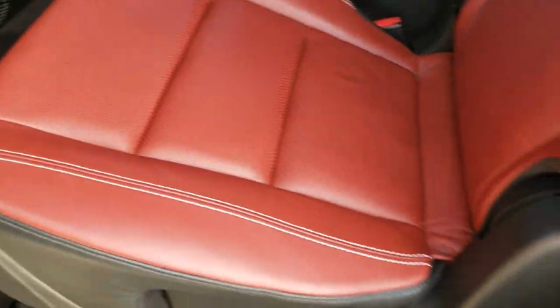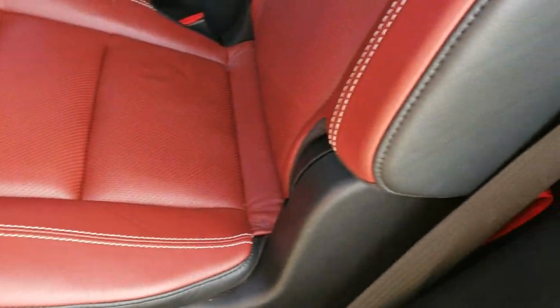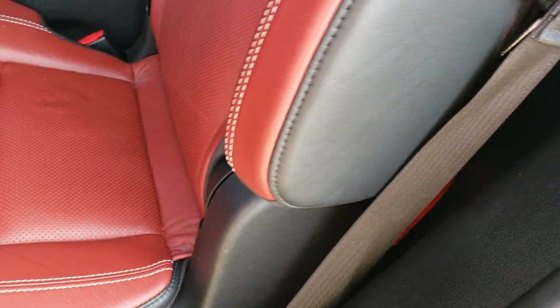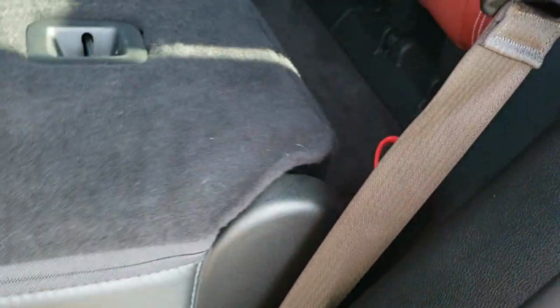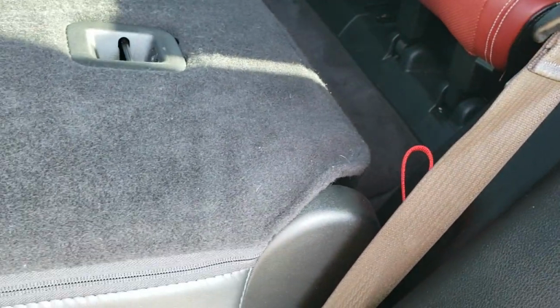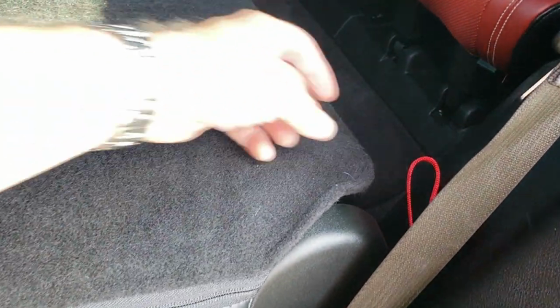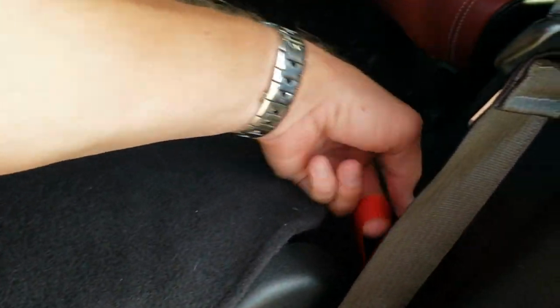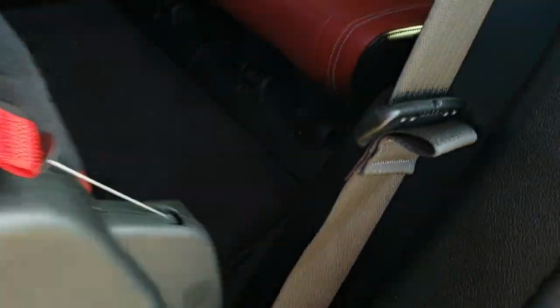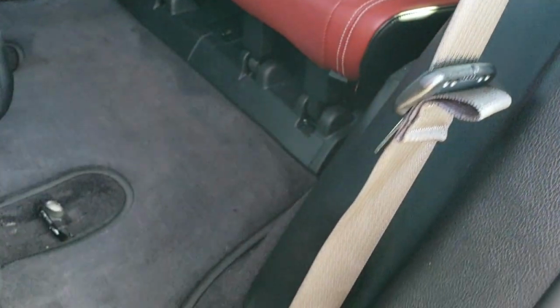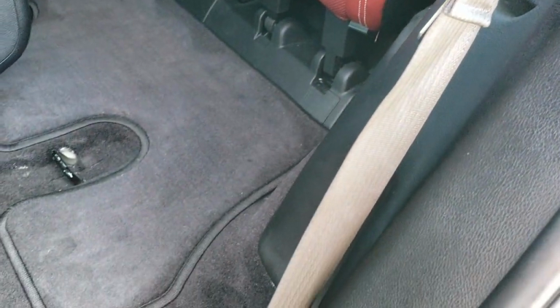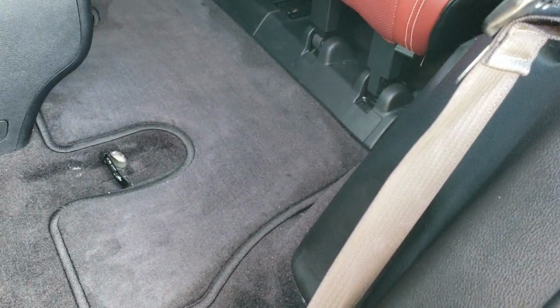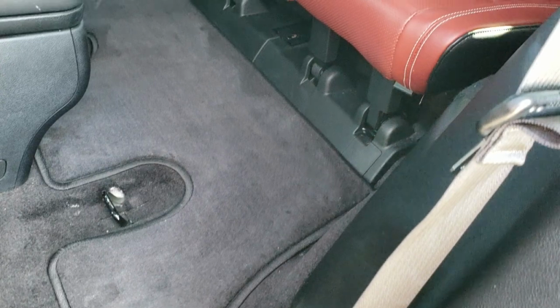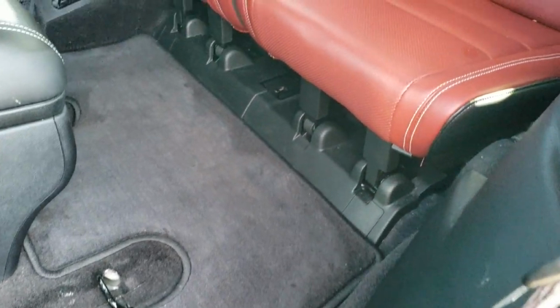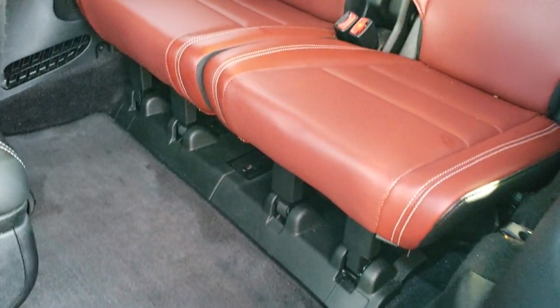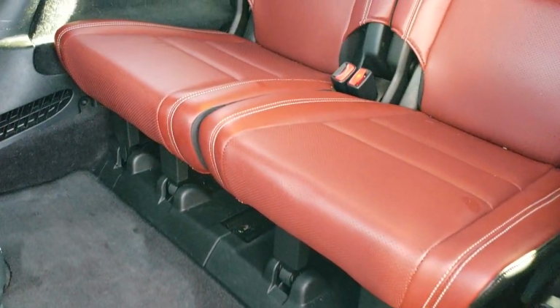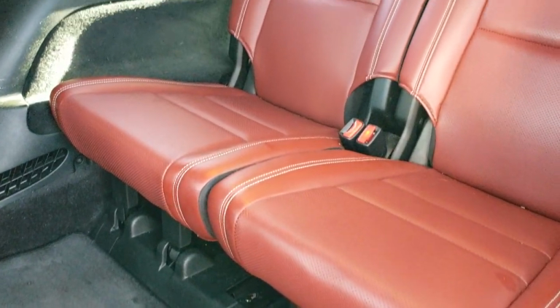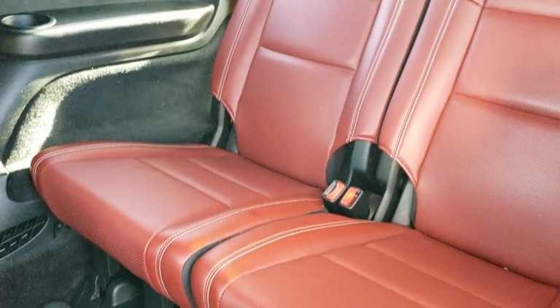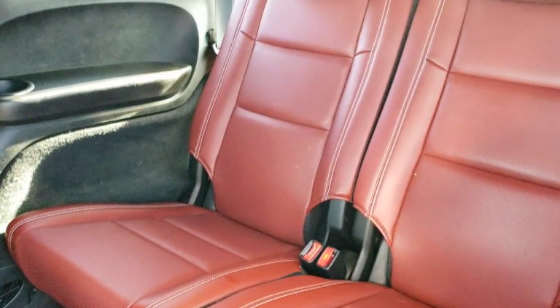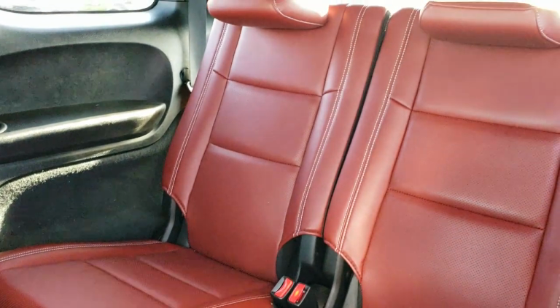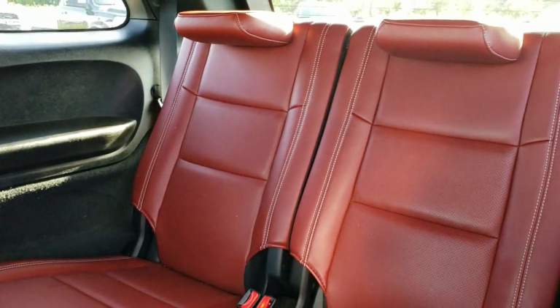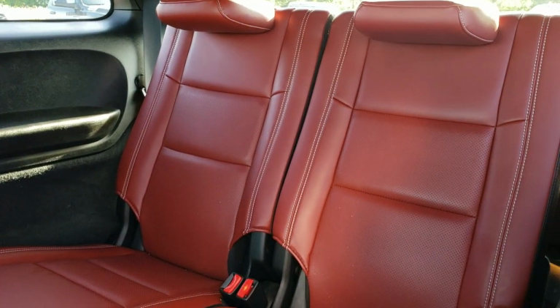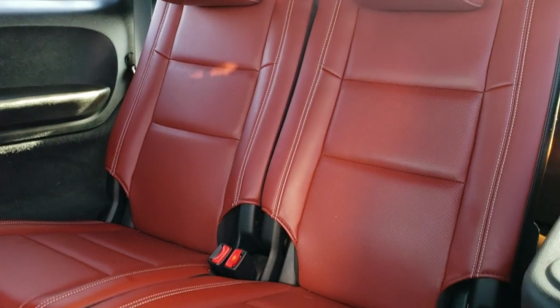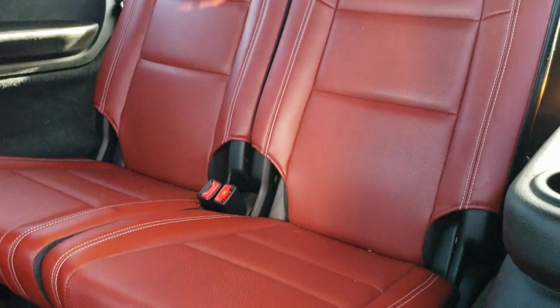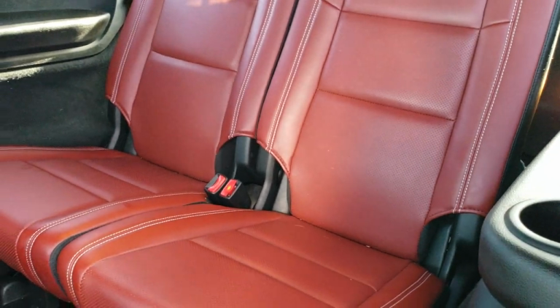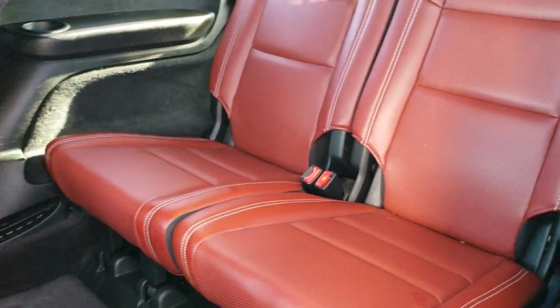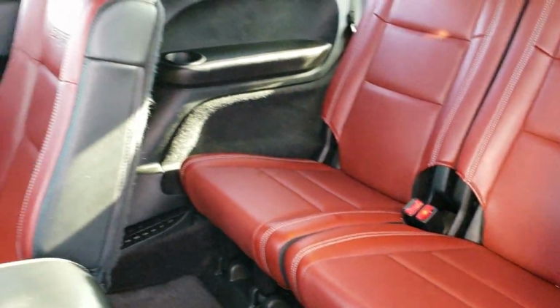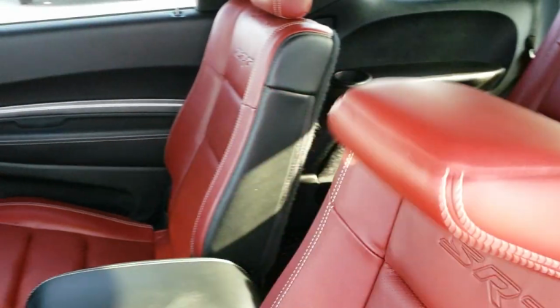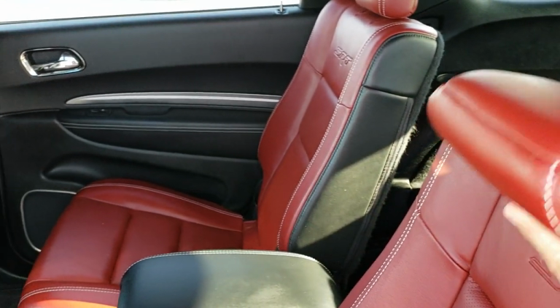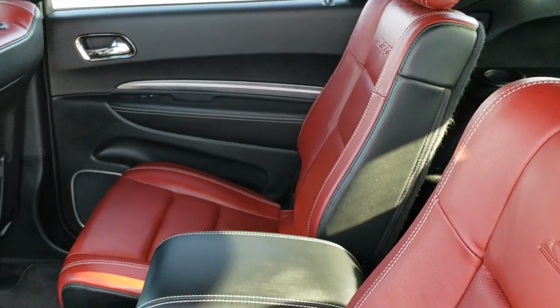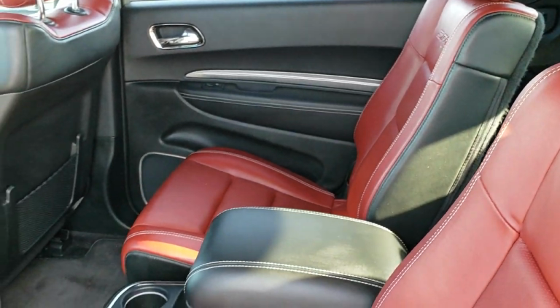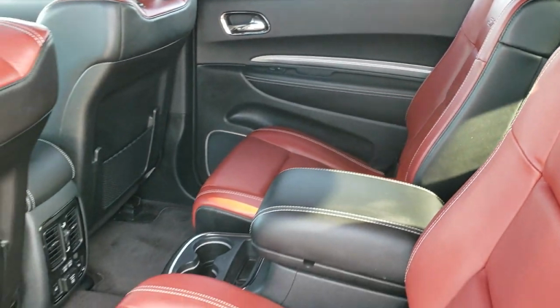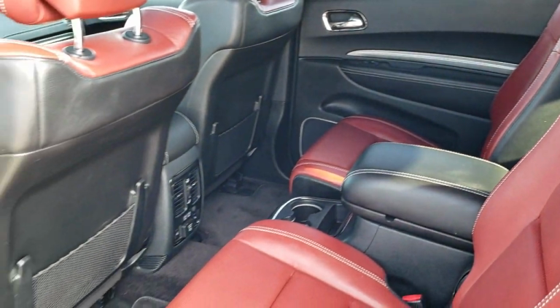These are the fold and tumble seats — they fold like so and then tumble open to get to the third row seats. Third row seats are in excellent condition as well, and those go down really nice and easy.